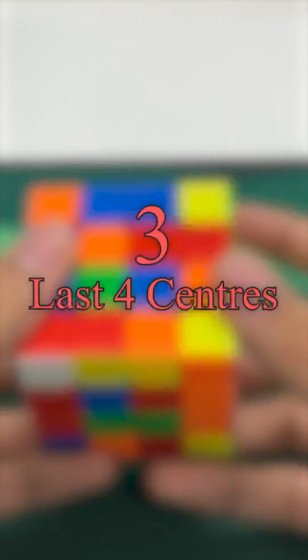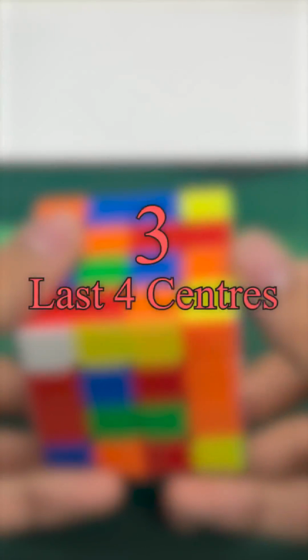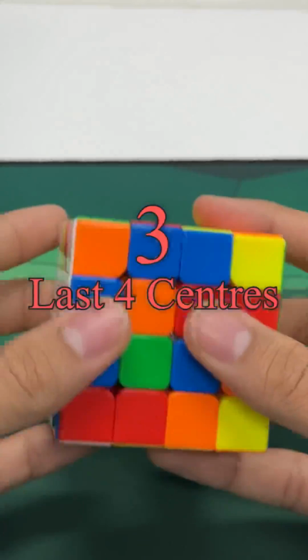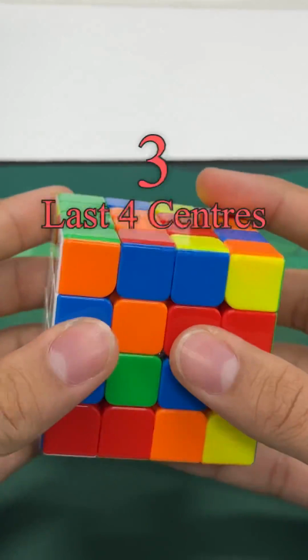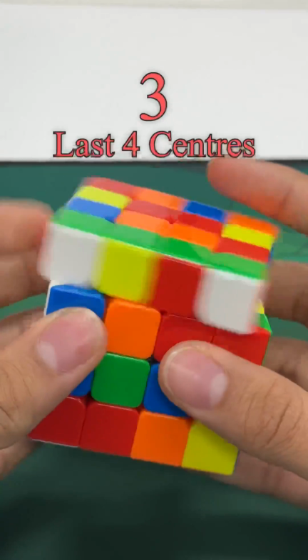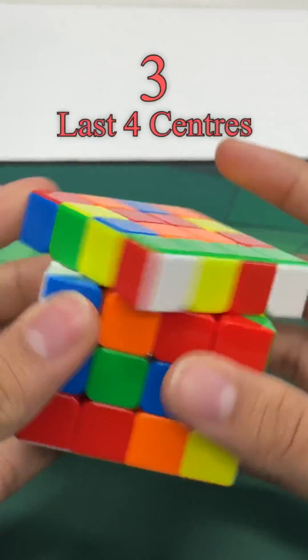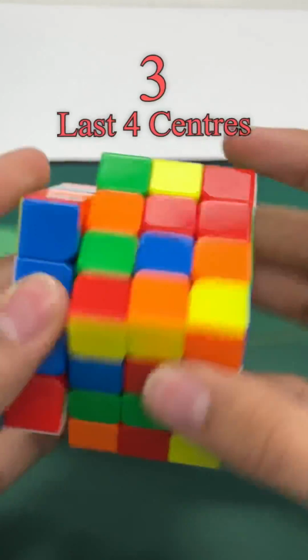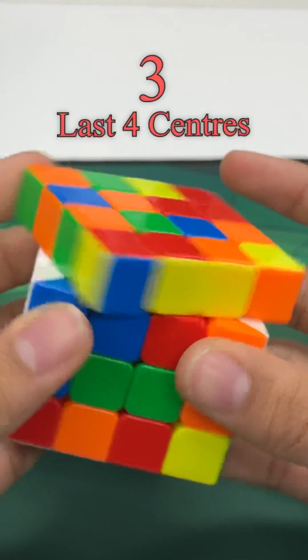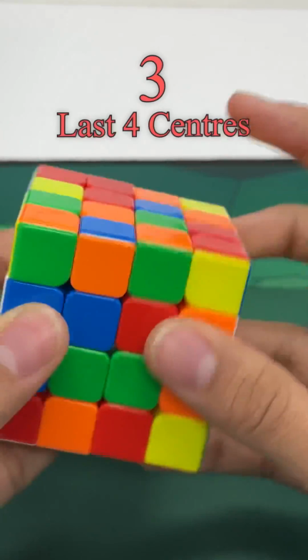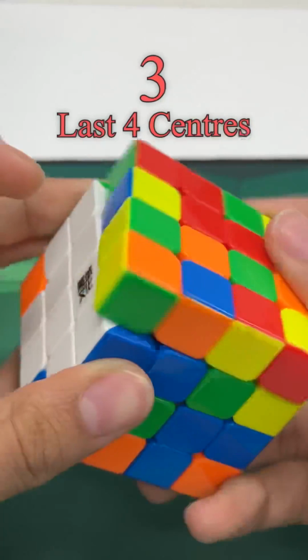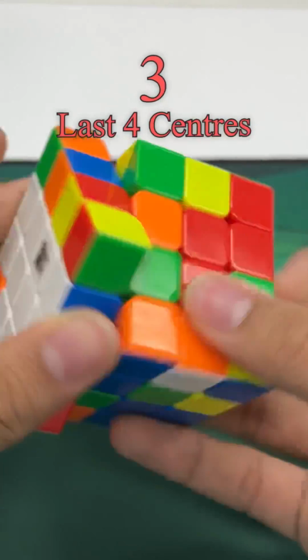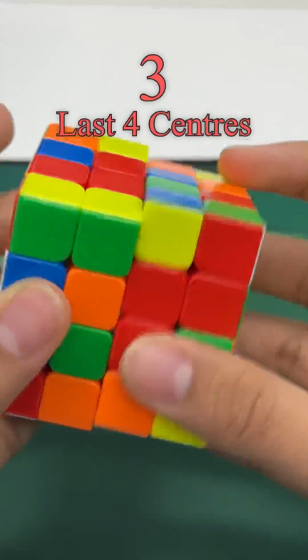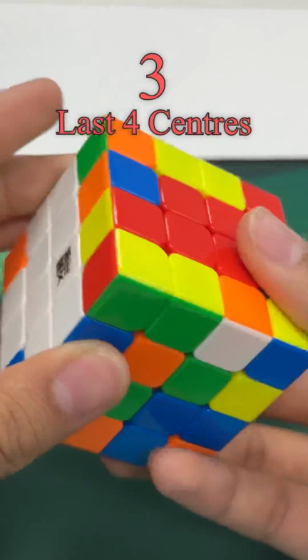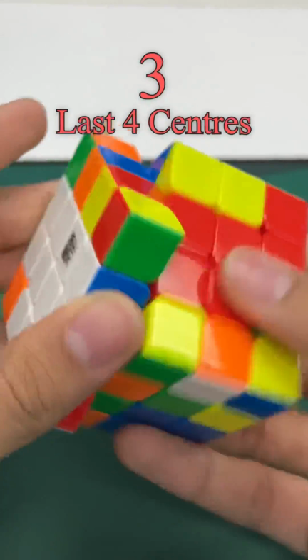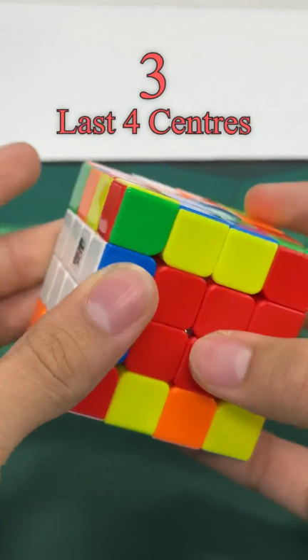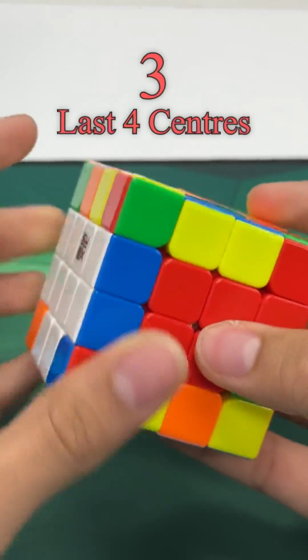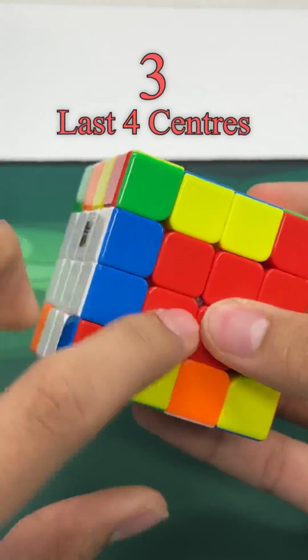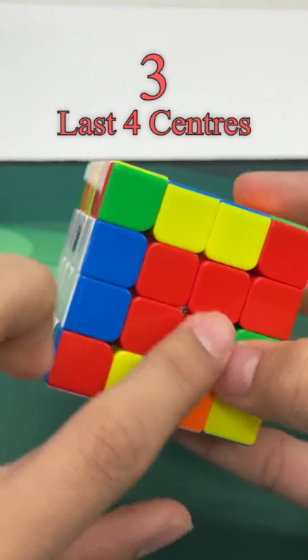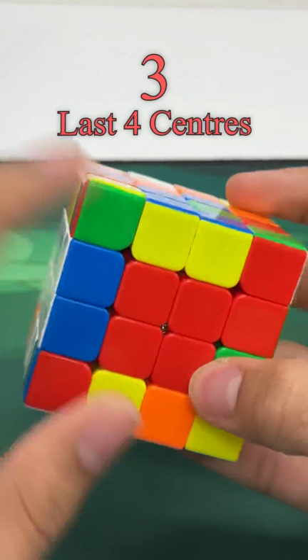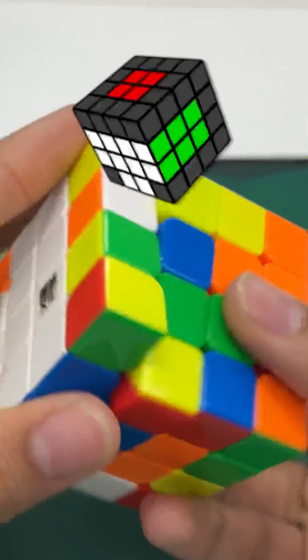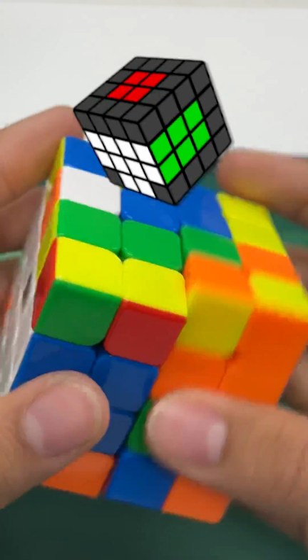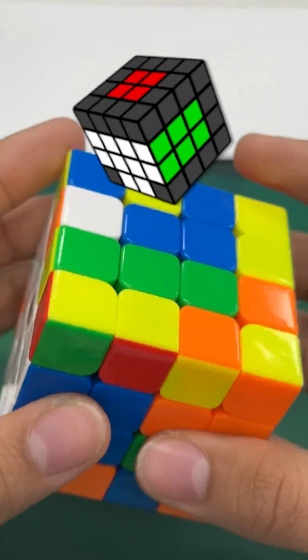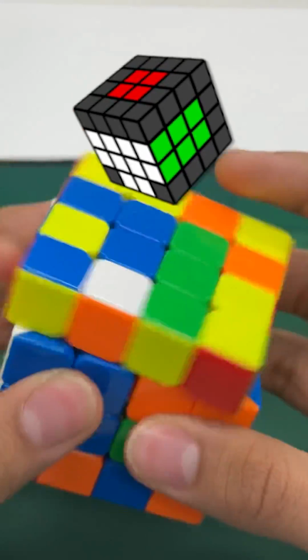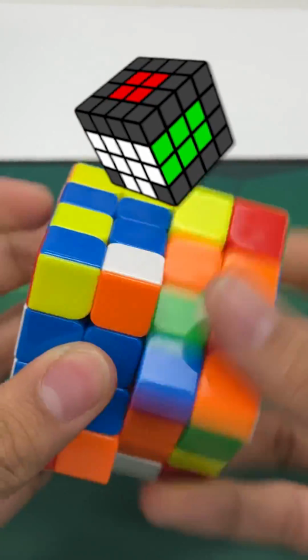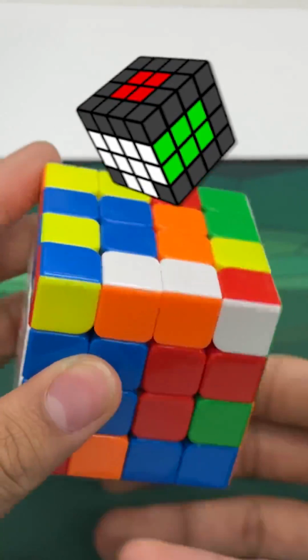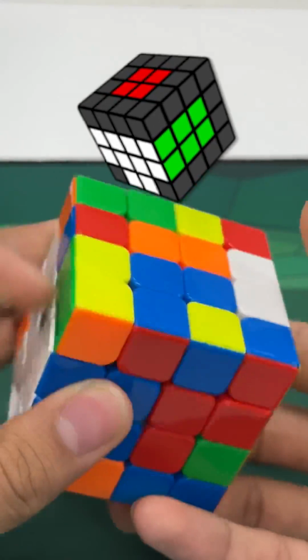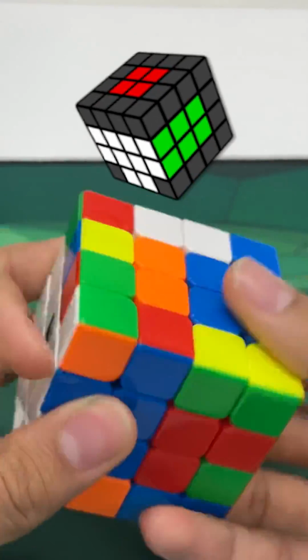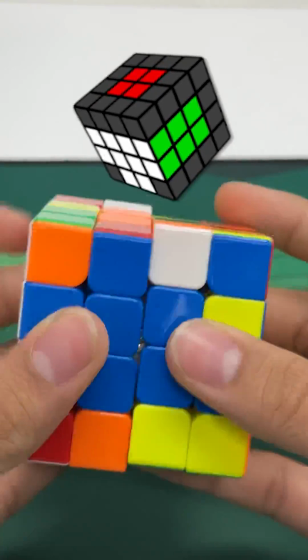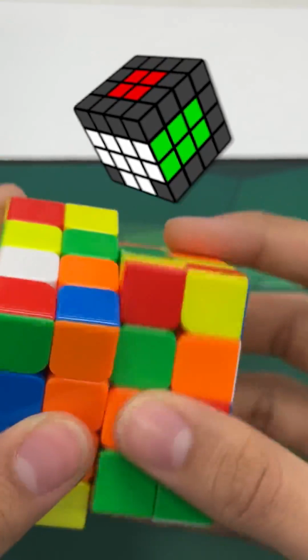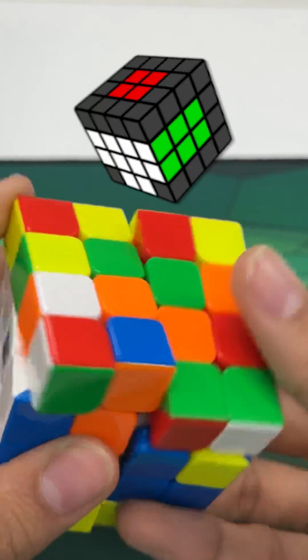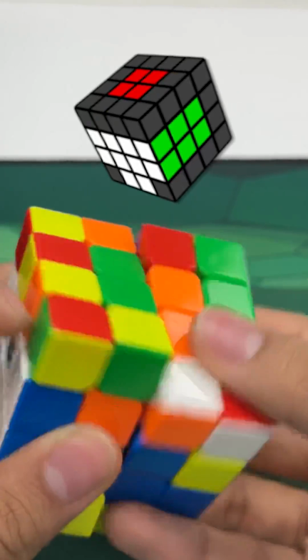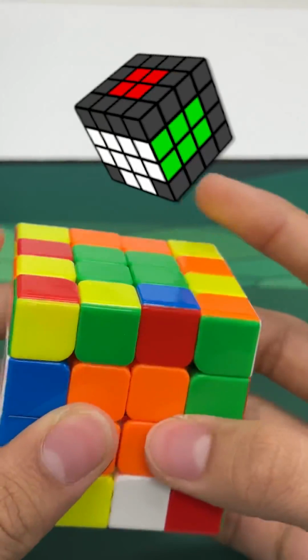Step 3: Now we finish the rest of our centers while preserving the edges we just solved. This part is a little tricky and you might need to experiment to find what works for you.